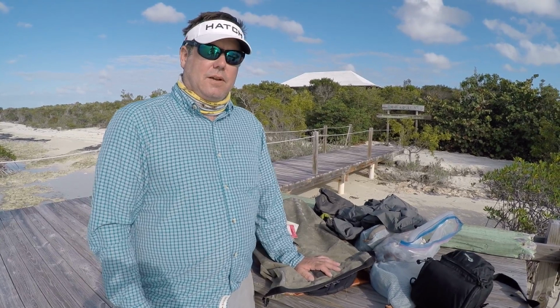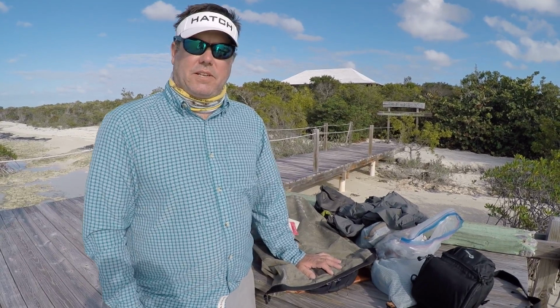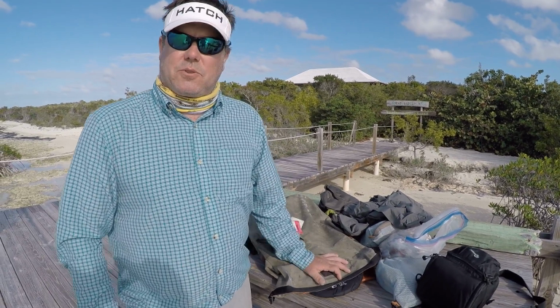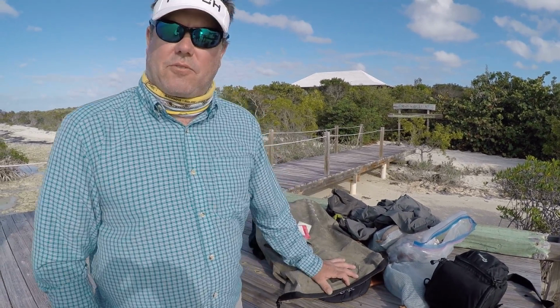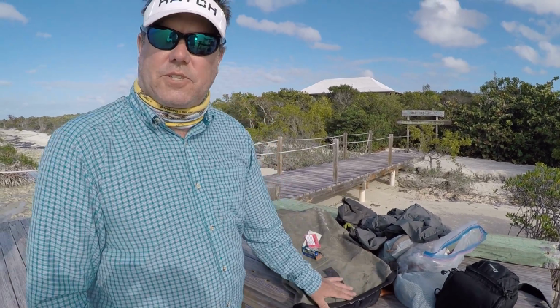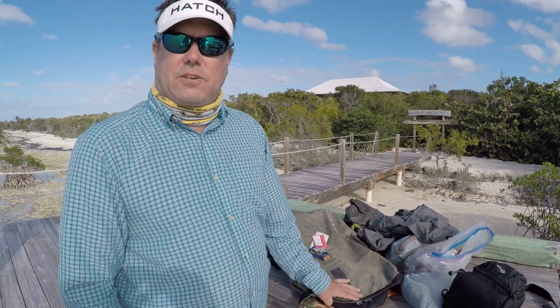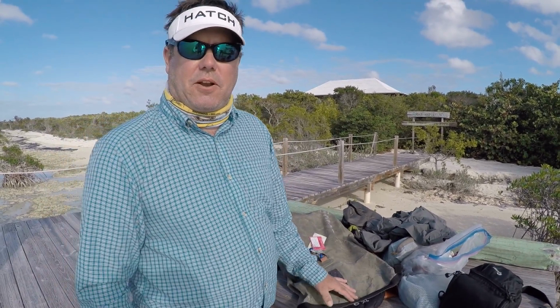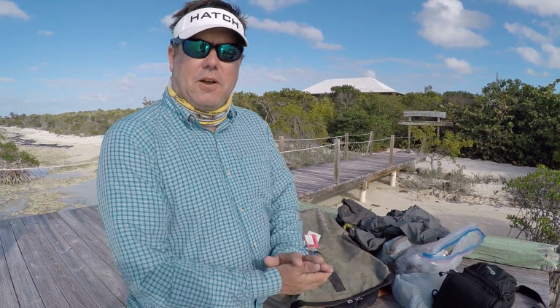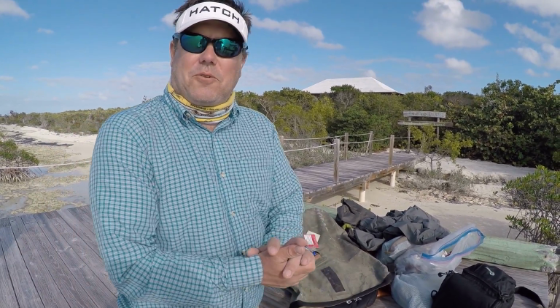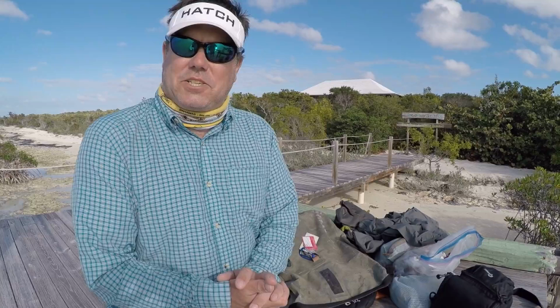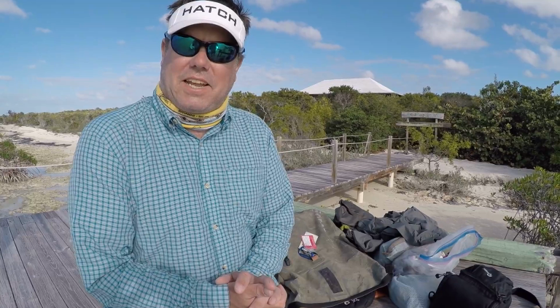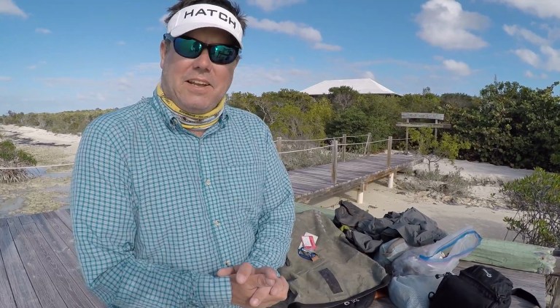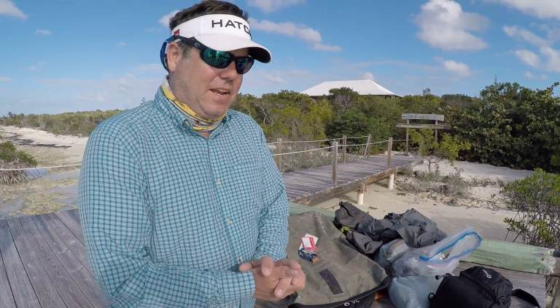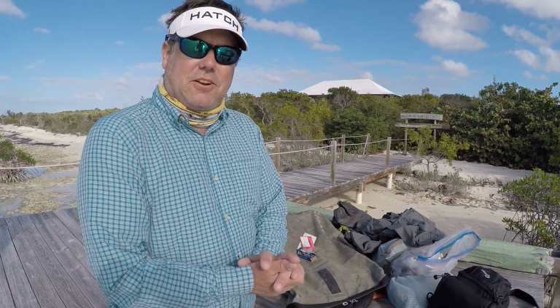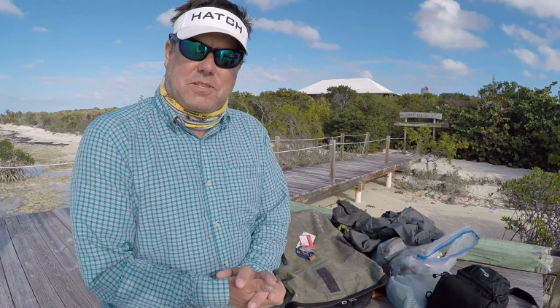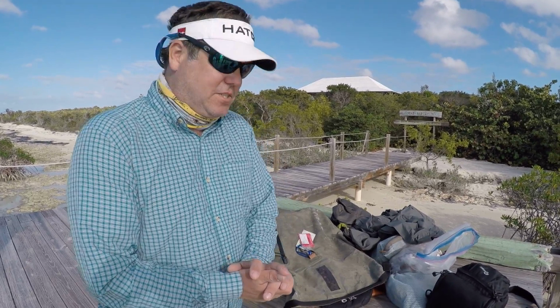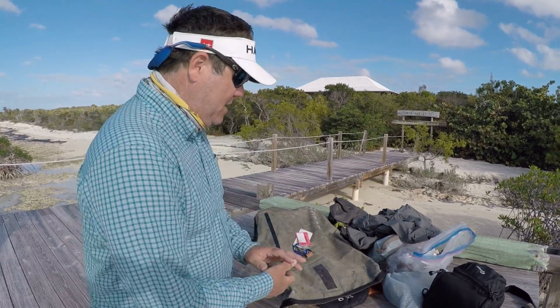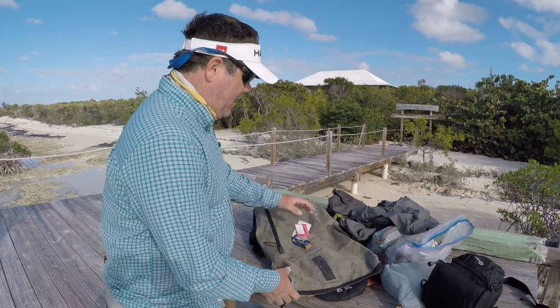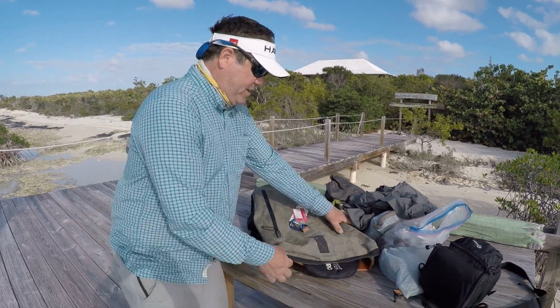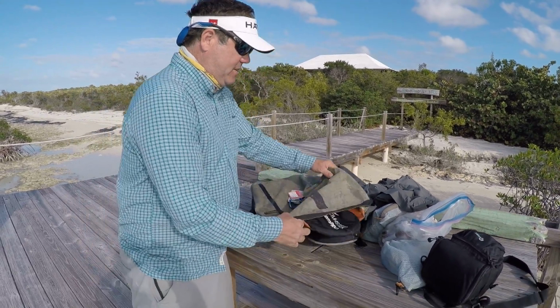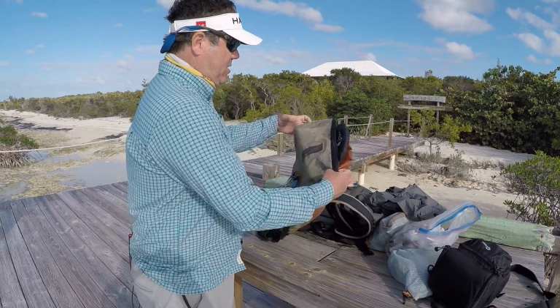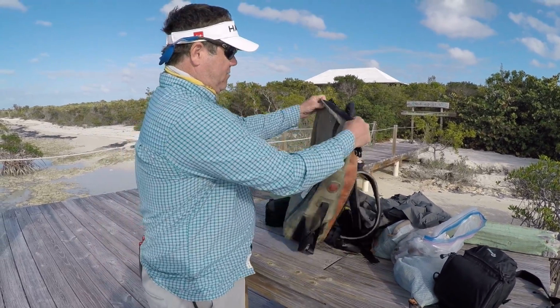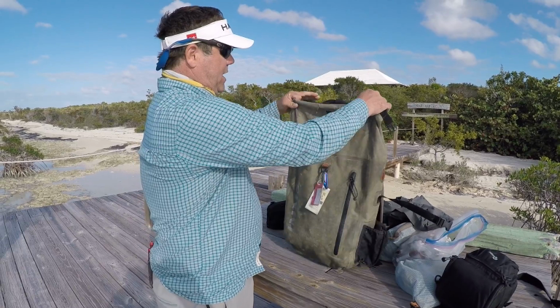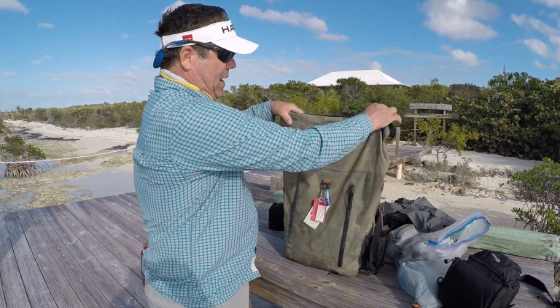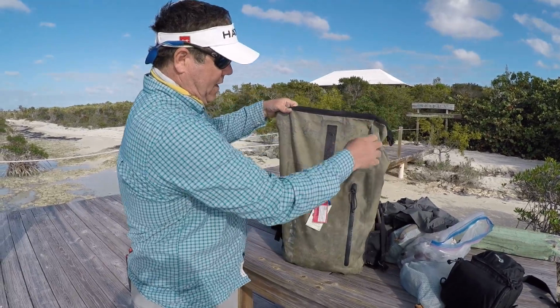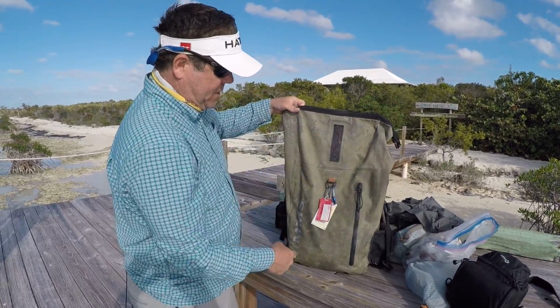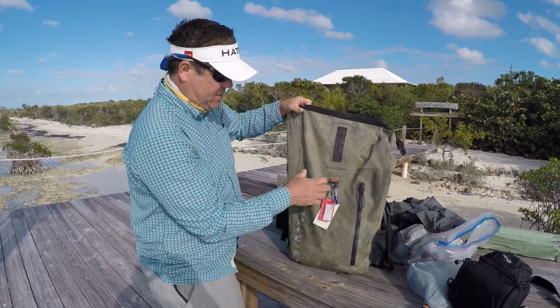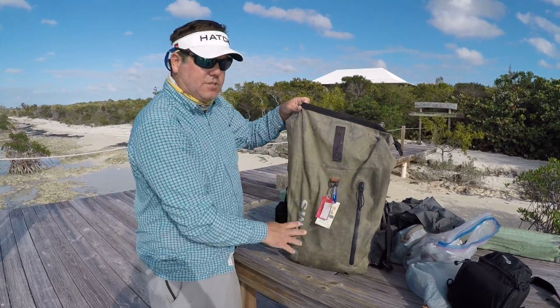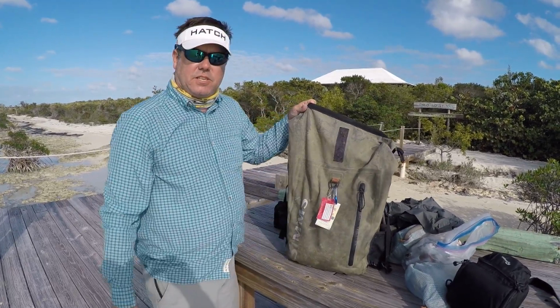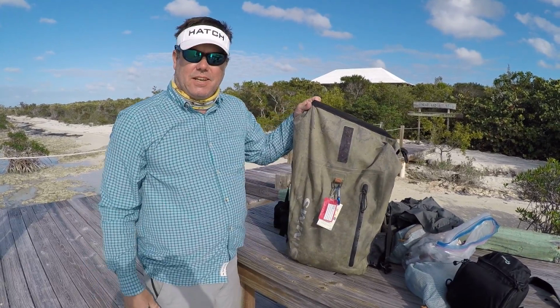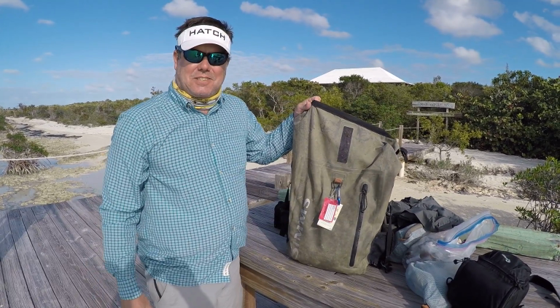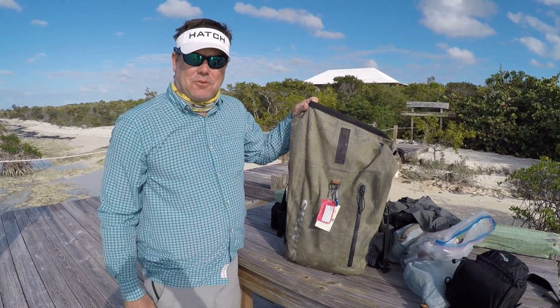My name is Ian Davis with Yellow Dog Fly Fishing Adventures. I'm here on wonderful Broad Shad Key, Andy and Sharon Smith's Lodge. I have the Dry Creek Roll Top Backpack from Simms, and as you can see it's got some life to it.